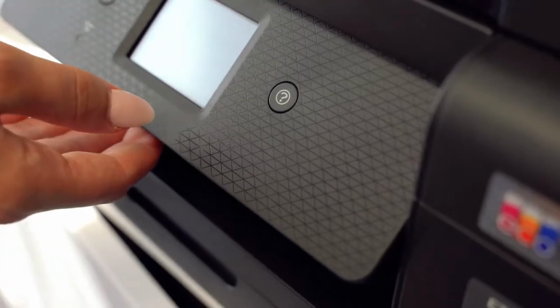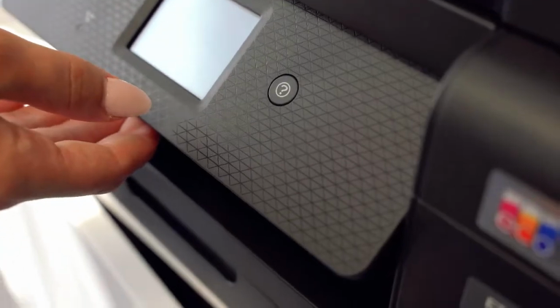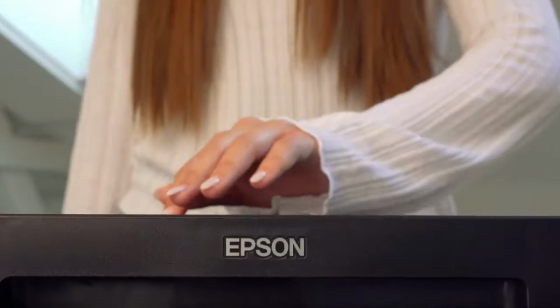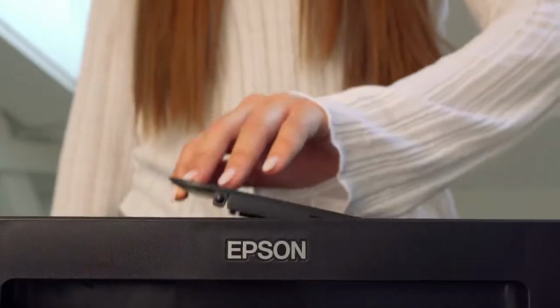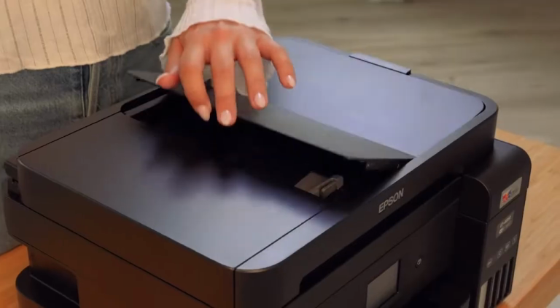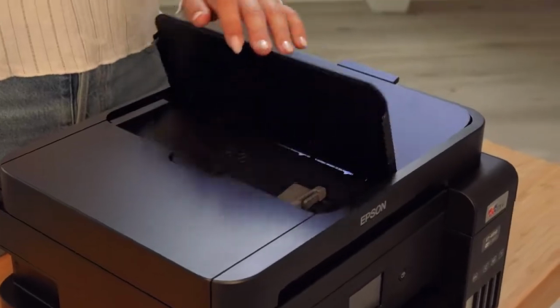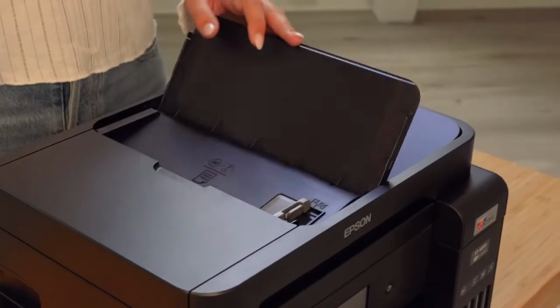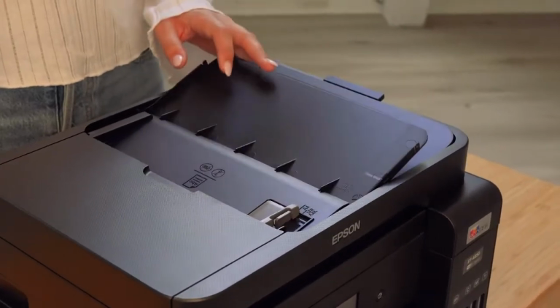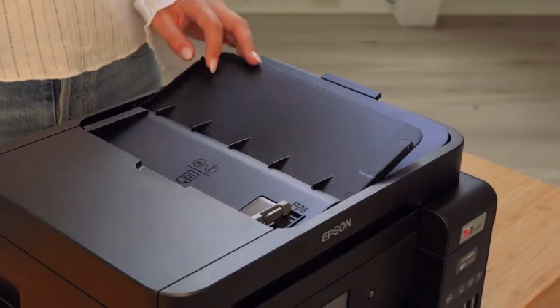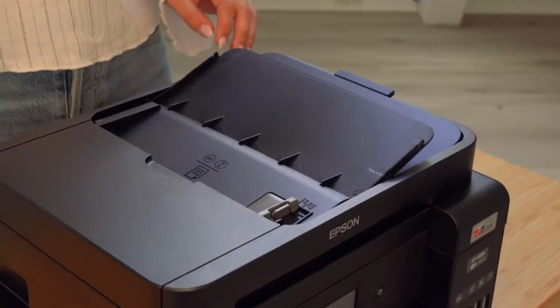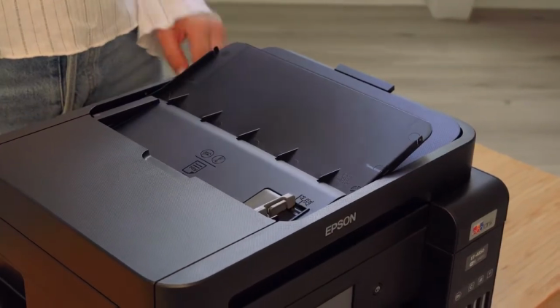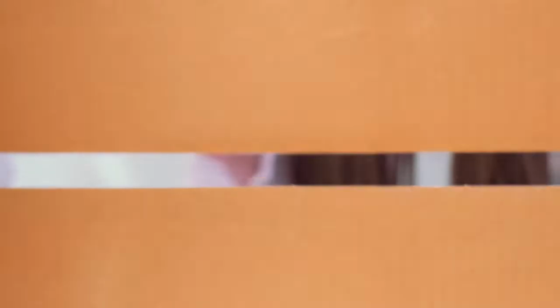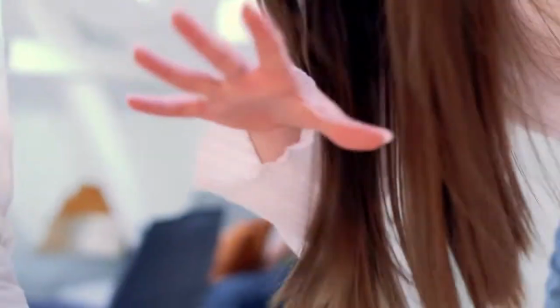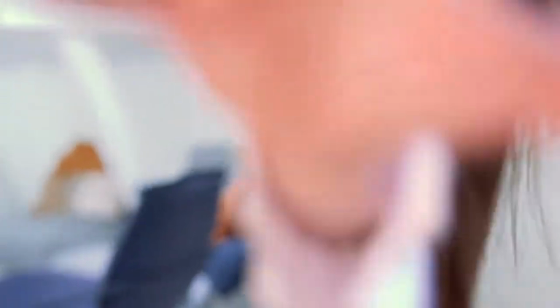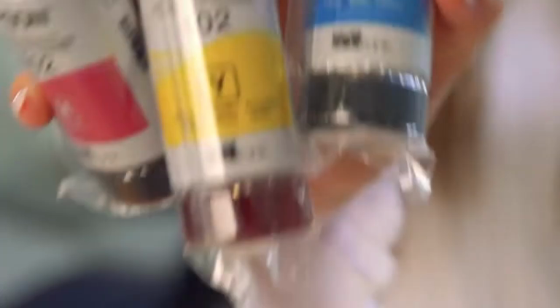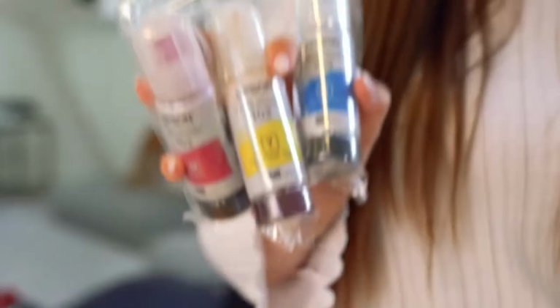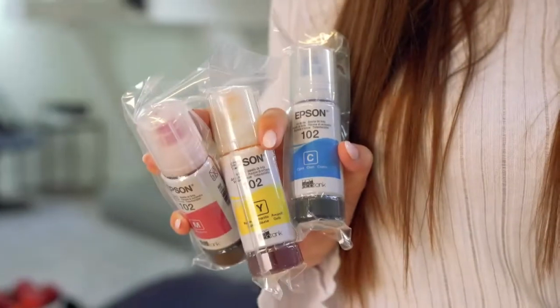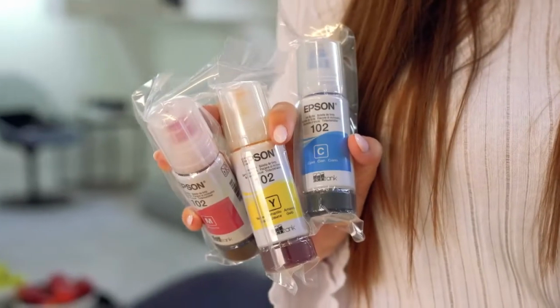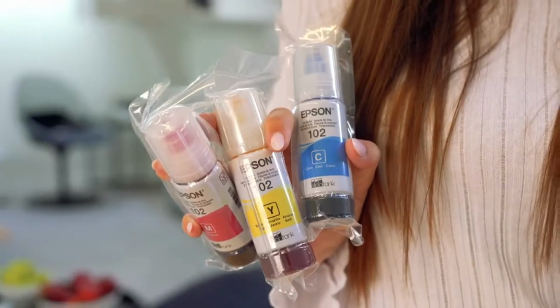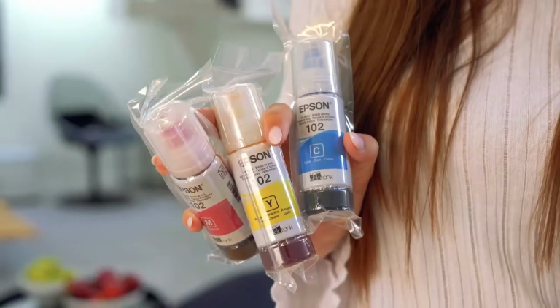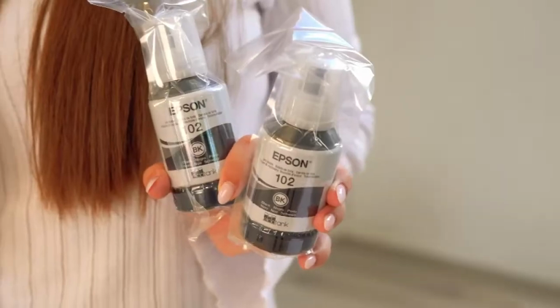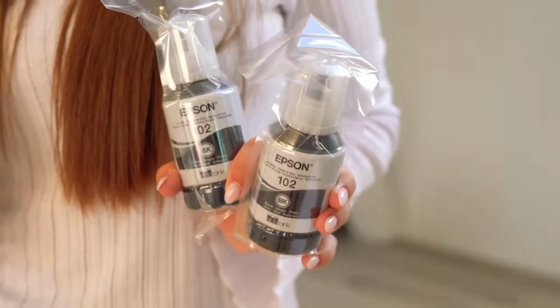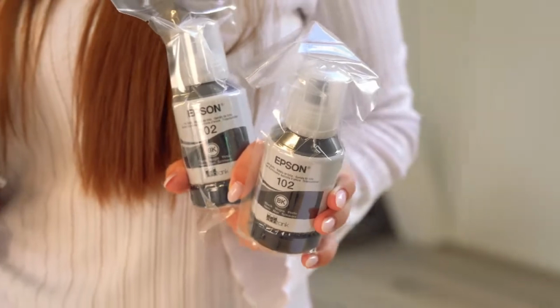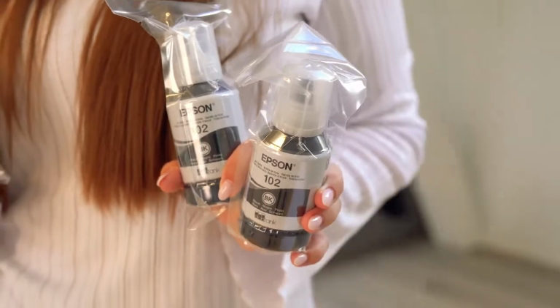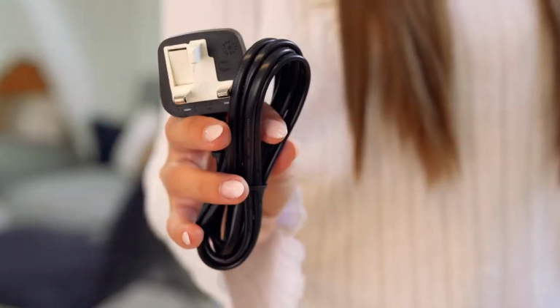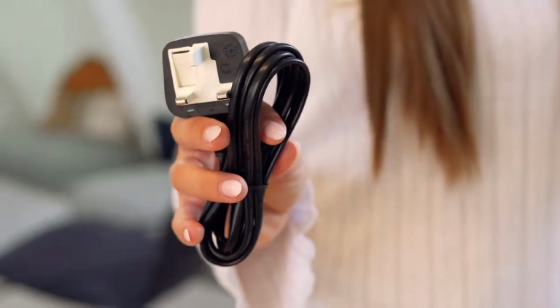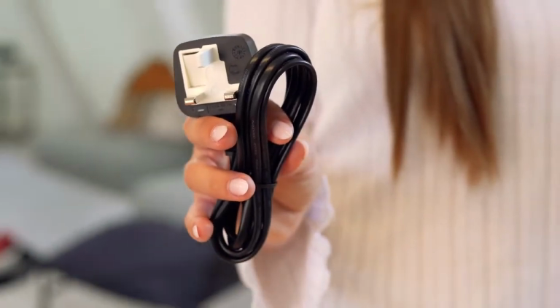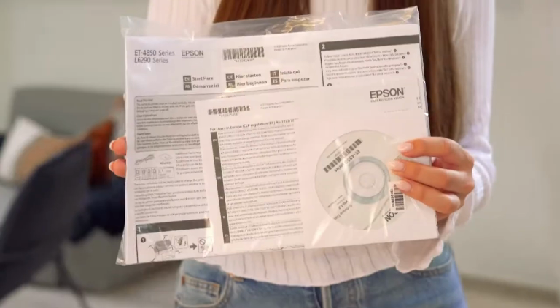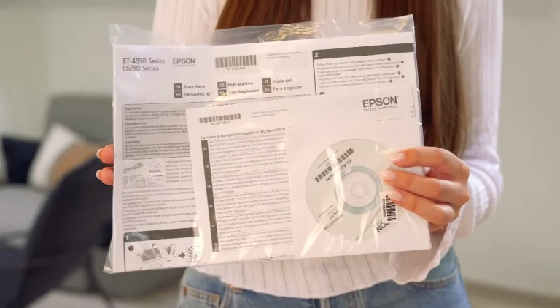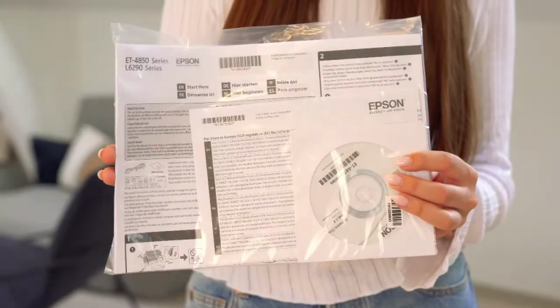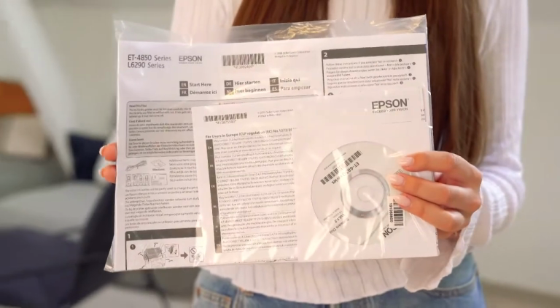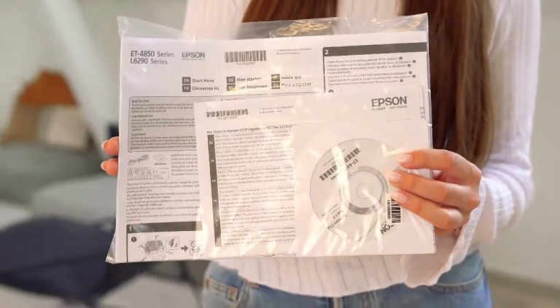It also has automatic double-sided printing and a 30-page document feeder. In the box you will find an EcoTank ink set, plus one extra black ink, power cable, set-up guide and warranty documents.